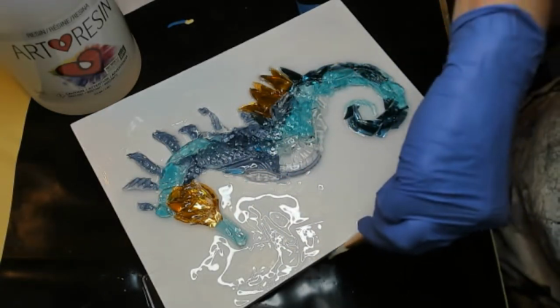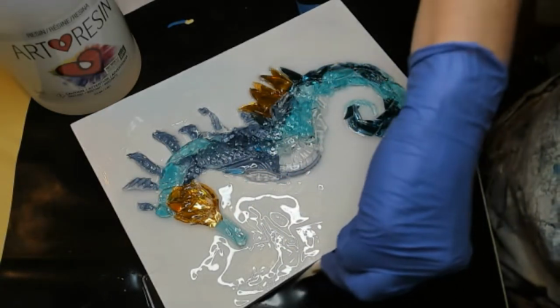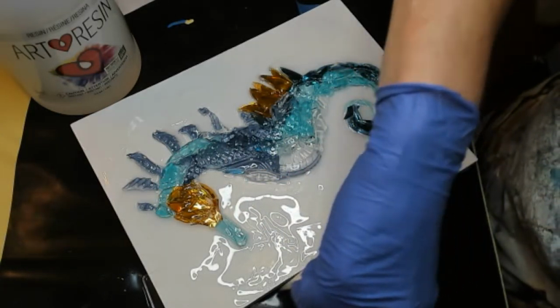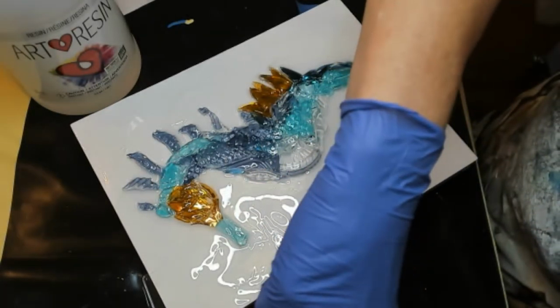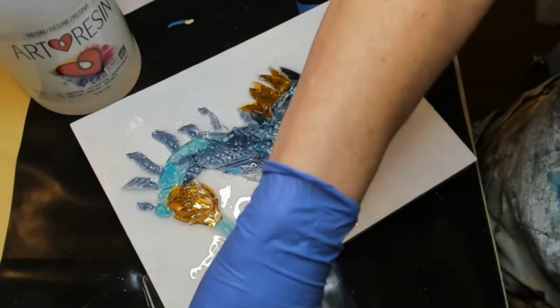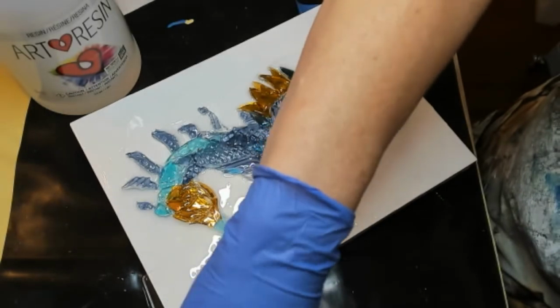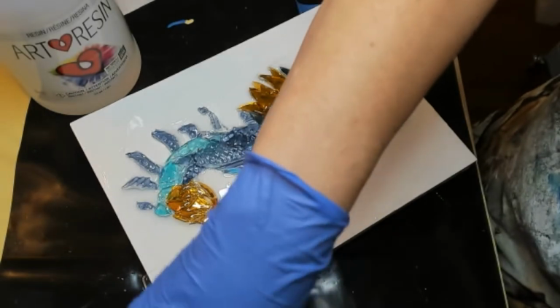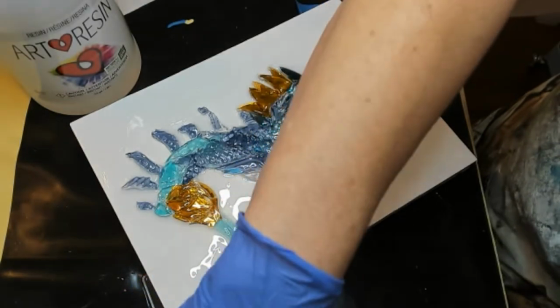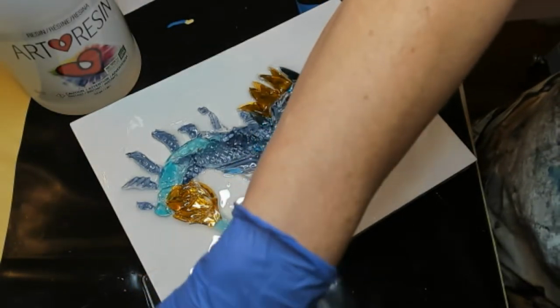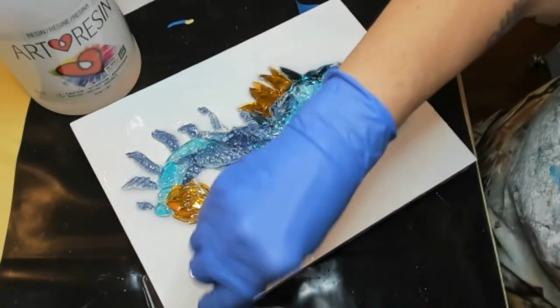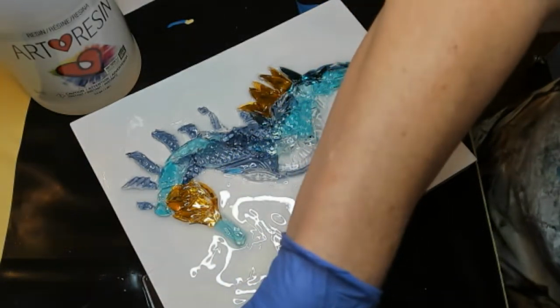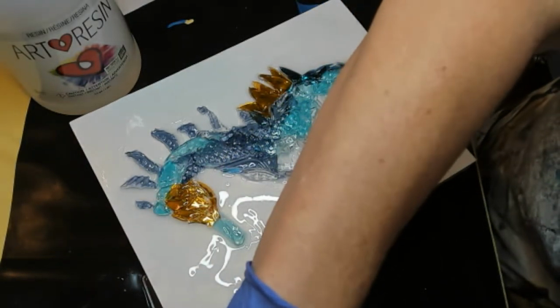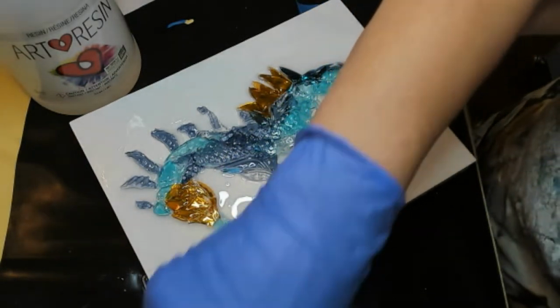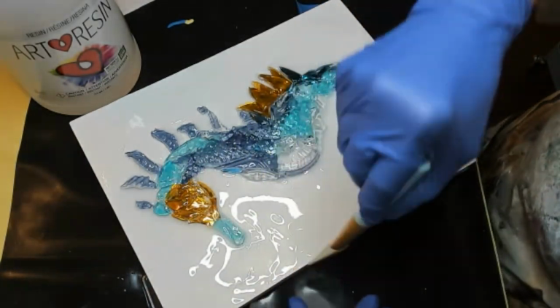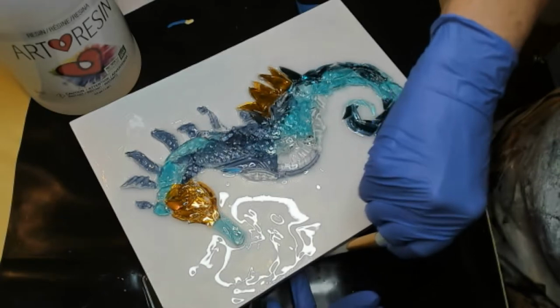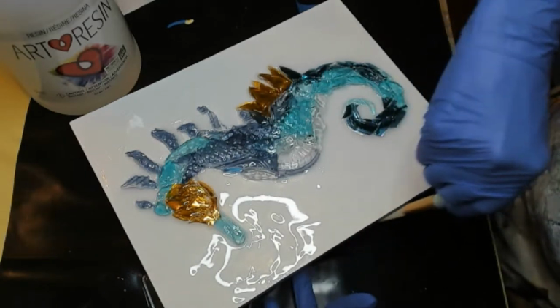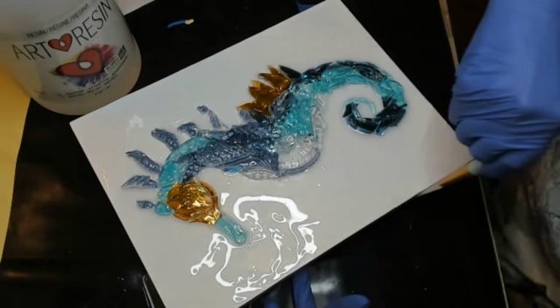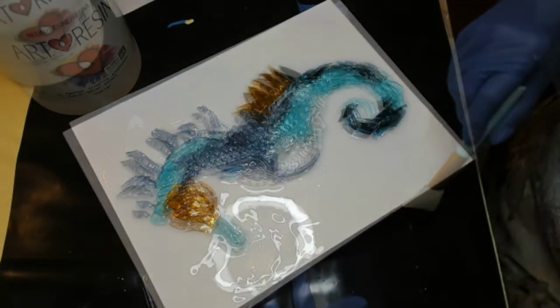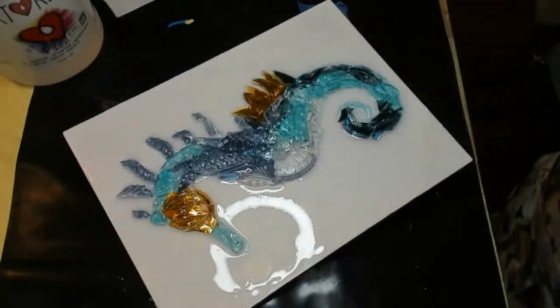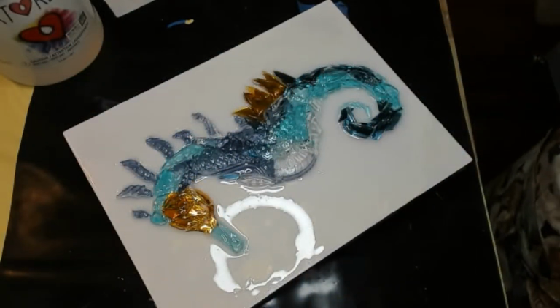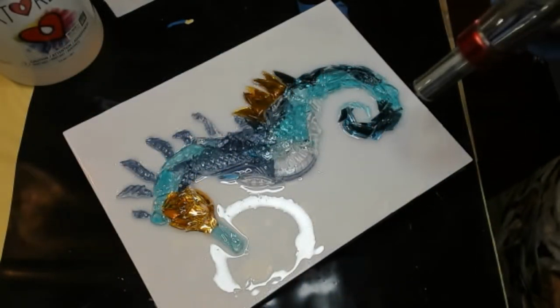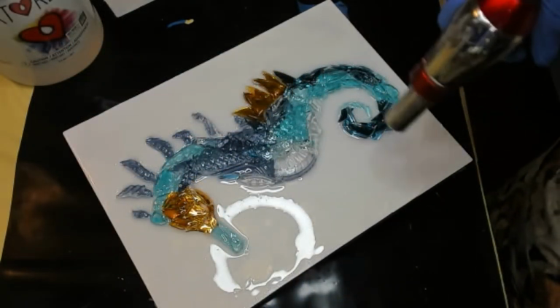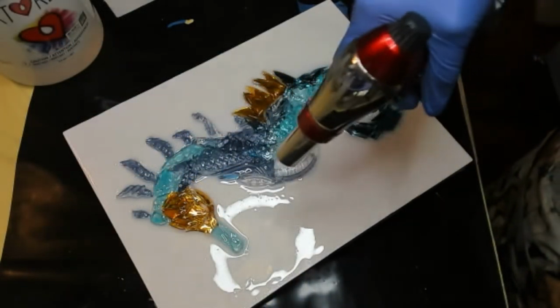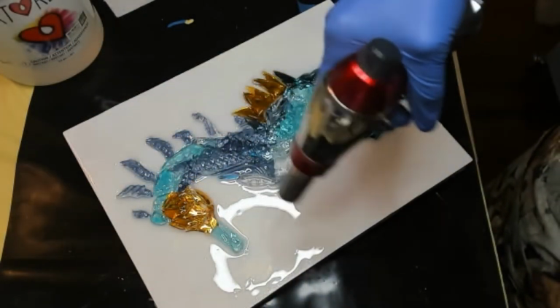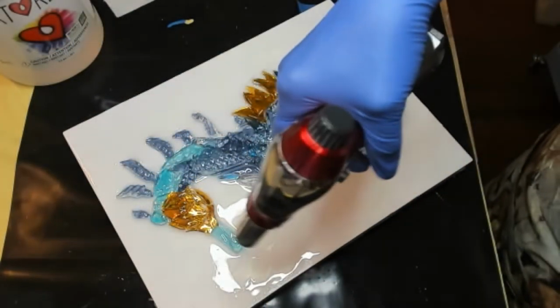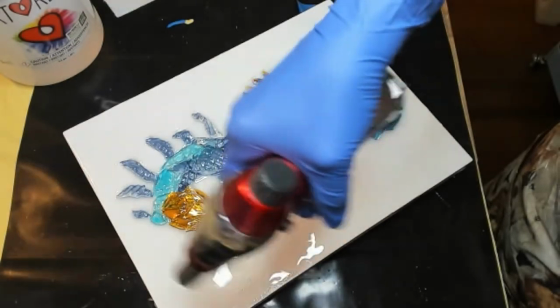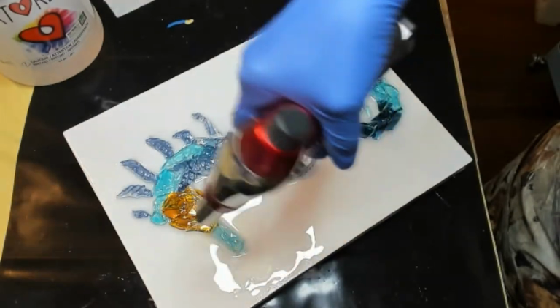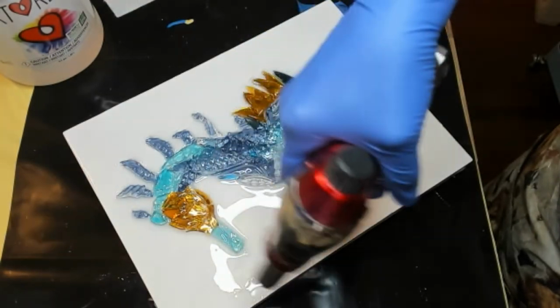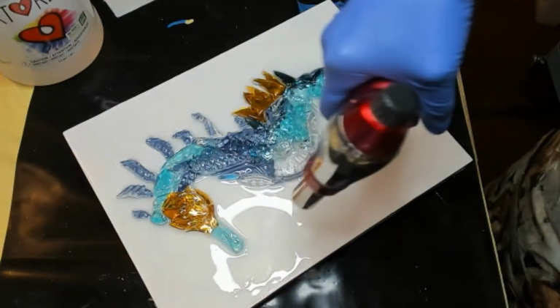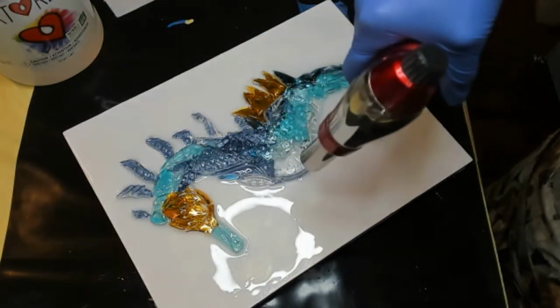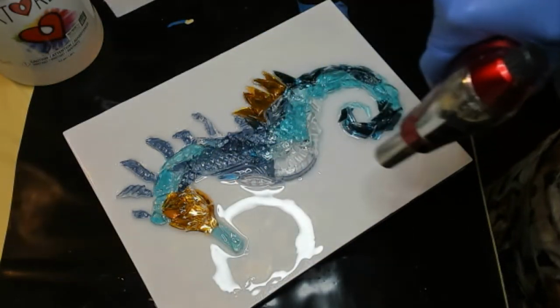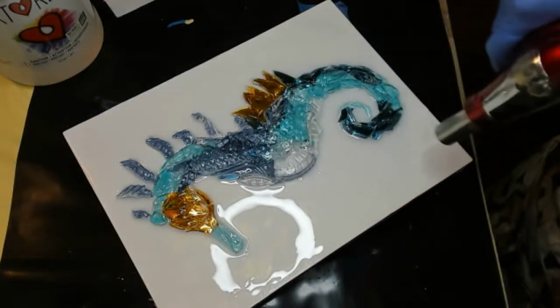On this piece, I am putting resin on the edges — so just the bottom is taped off. Once you feel like you have everything covered, go ahead and torch out the bubbles and then cover it and put it to bed.